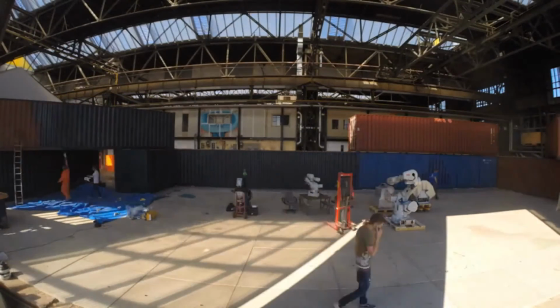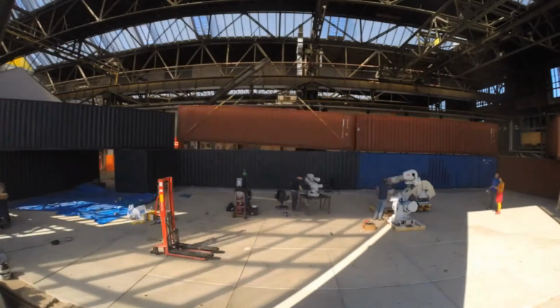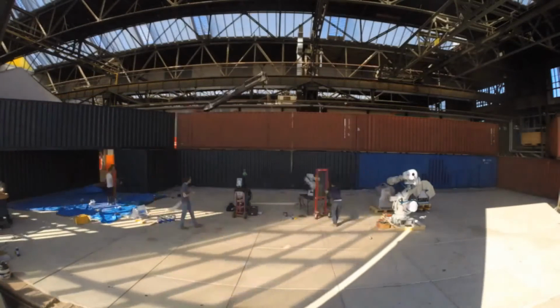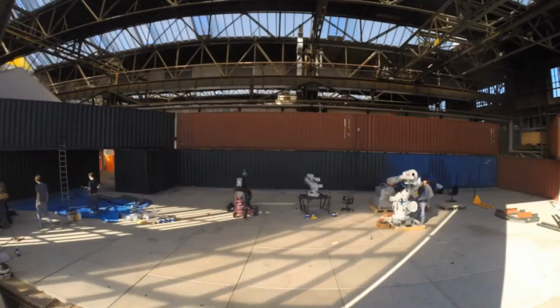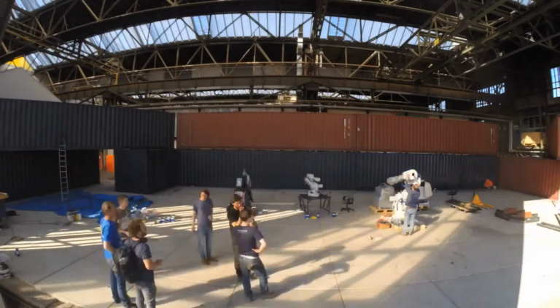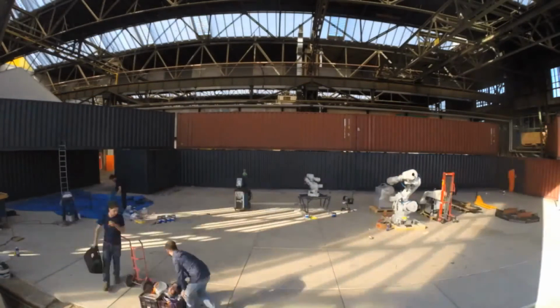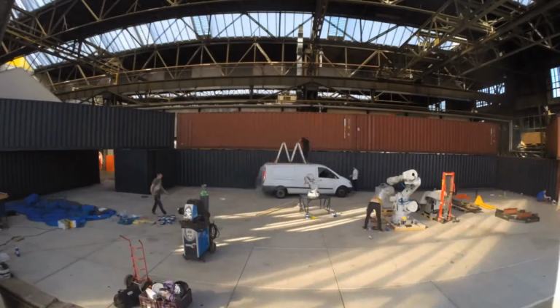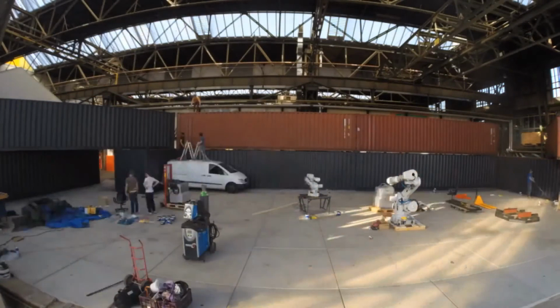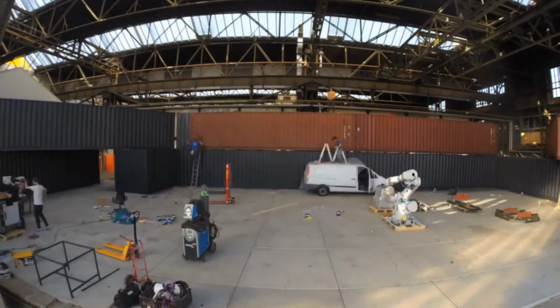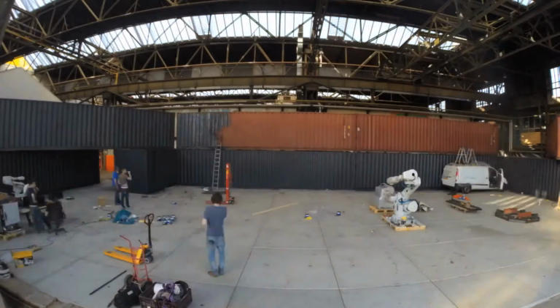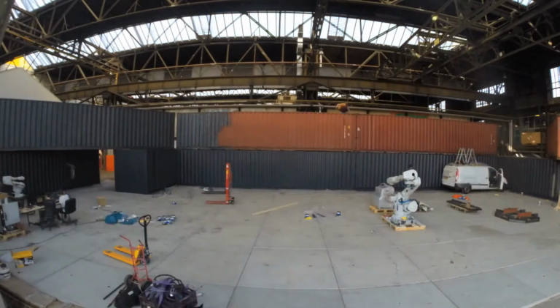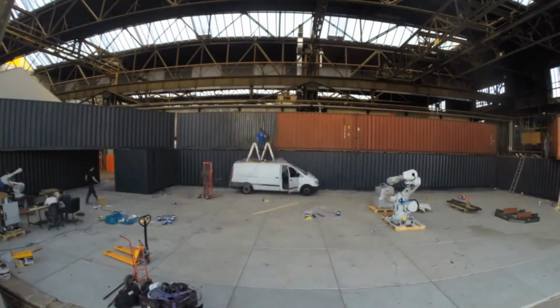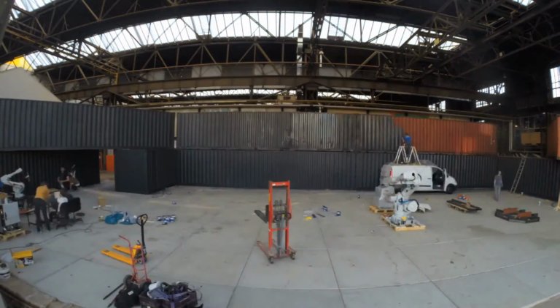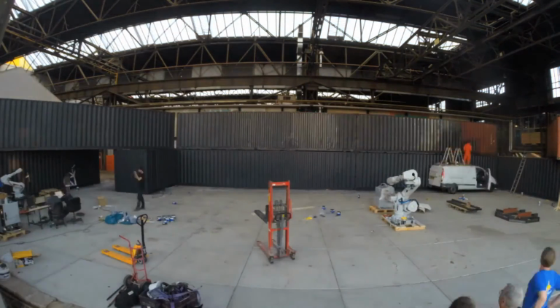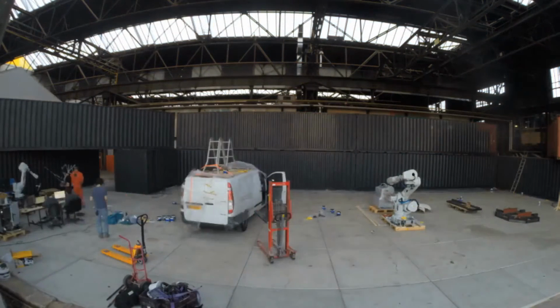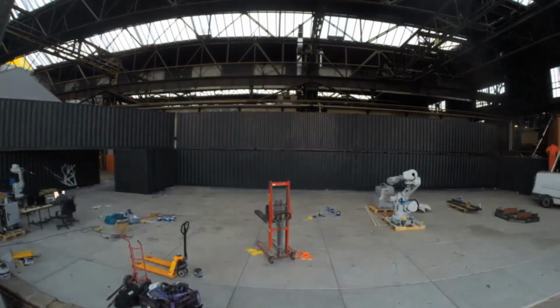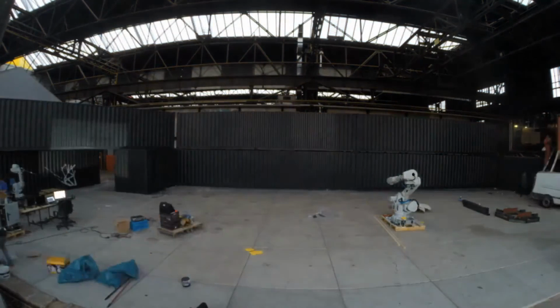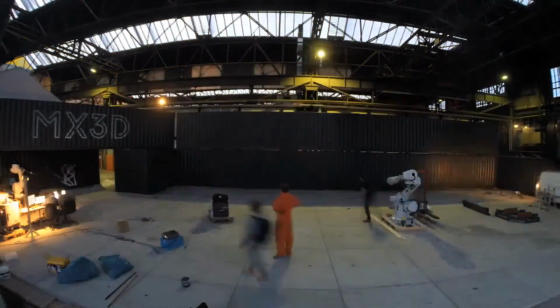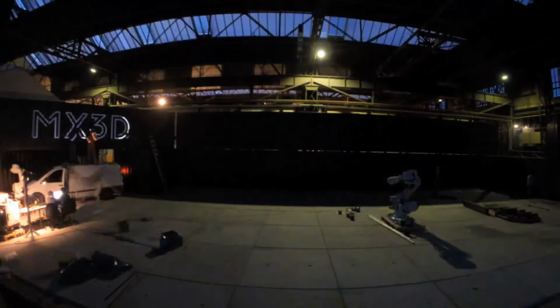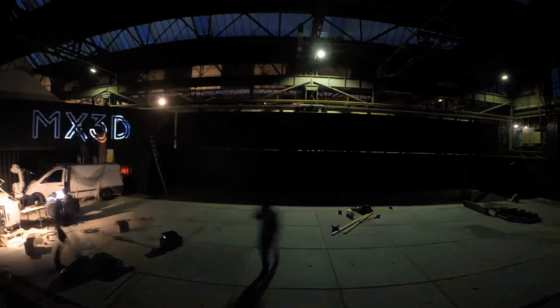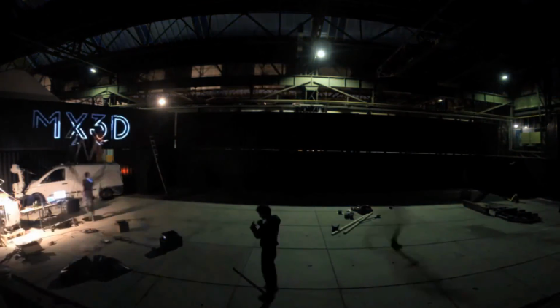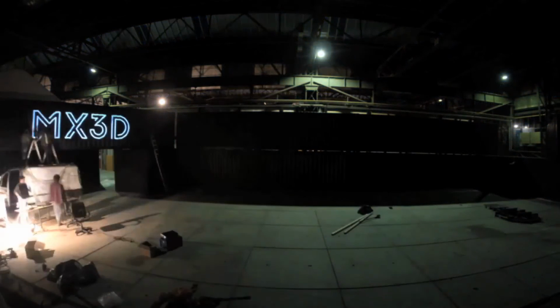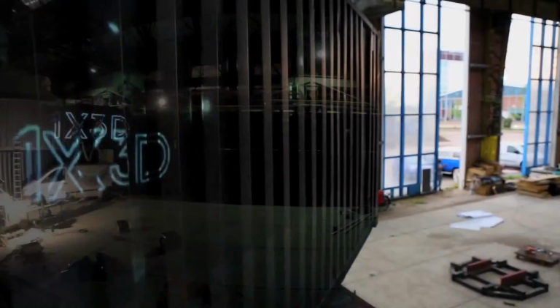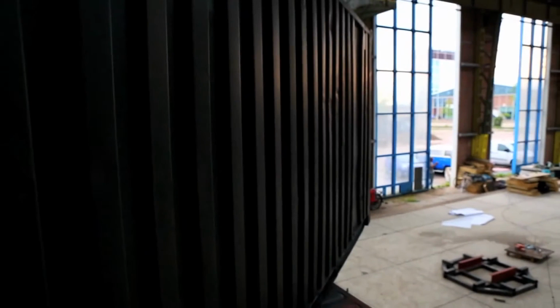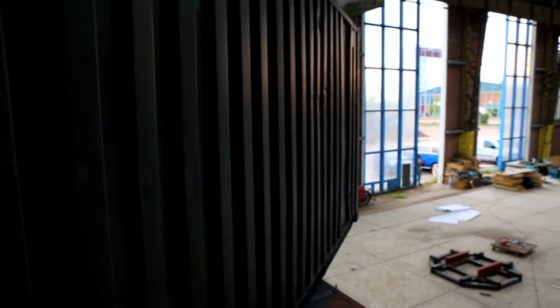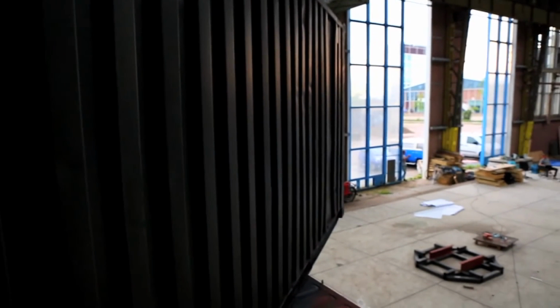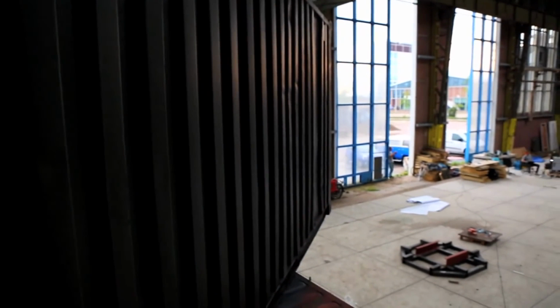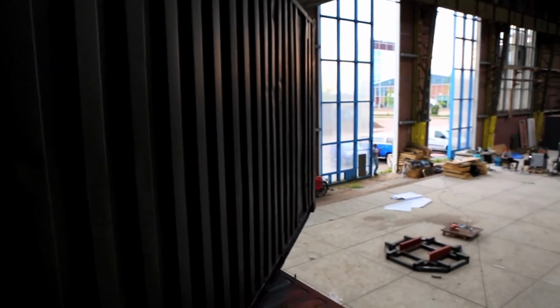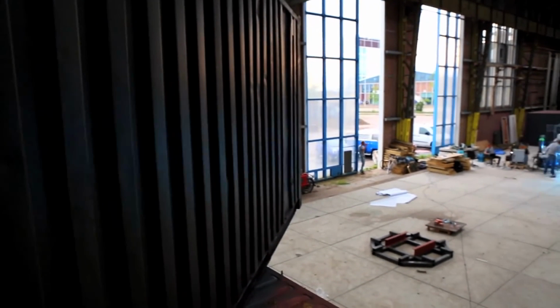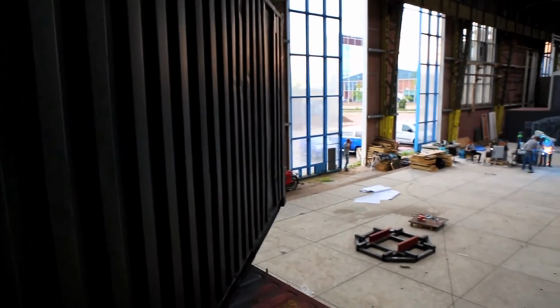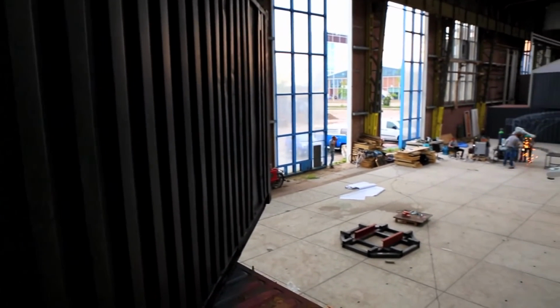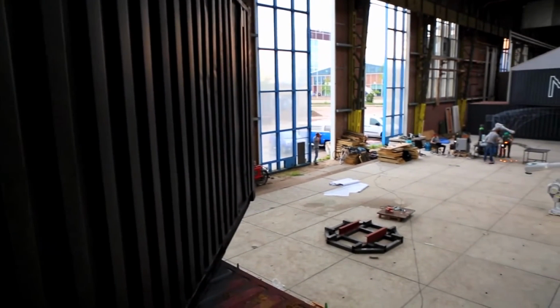To test all facets of this highly promising printing technology — a large-scale object that is functional and meaningful. We are going to print a steel bridge in Amsterdam.